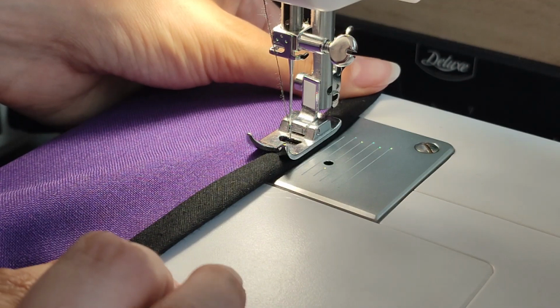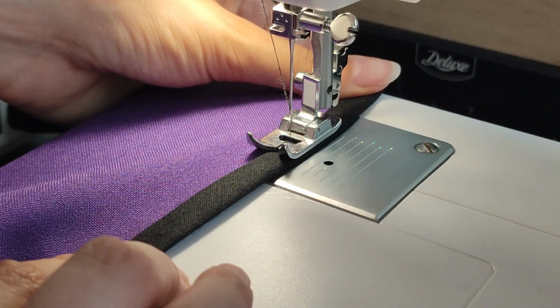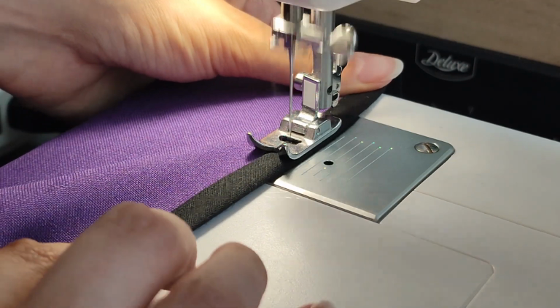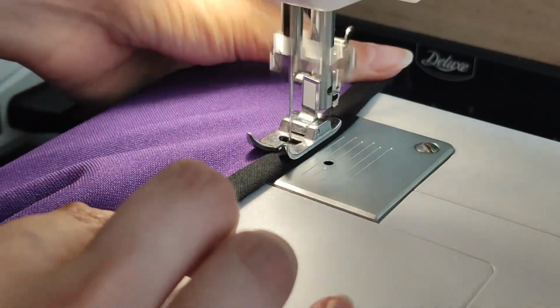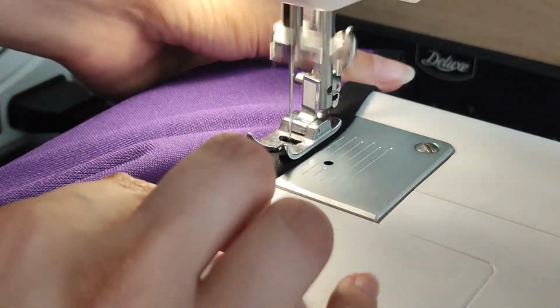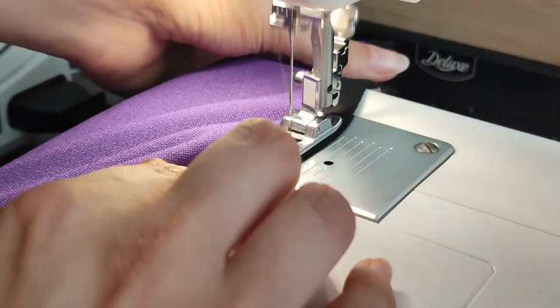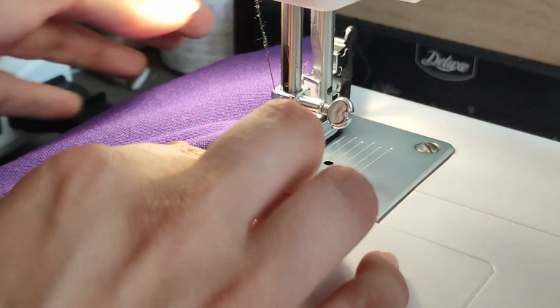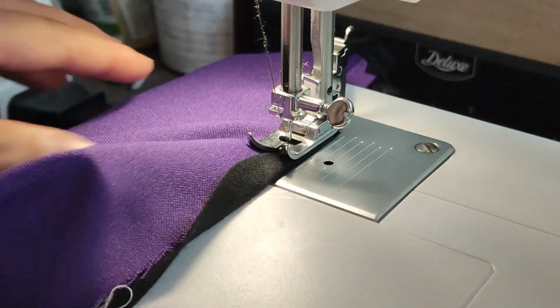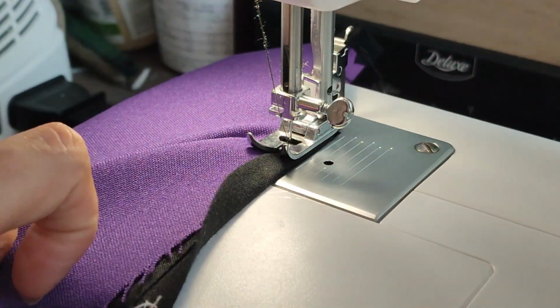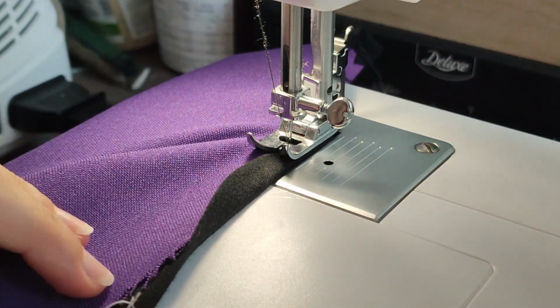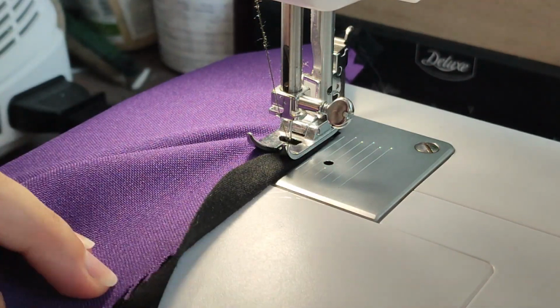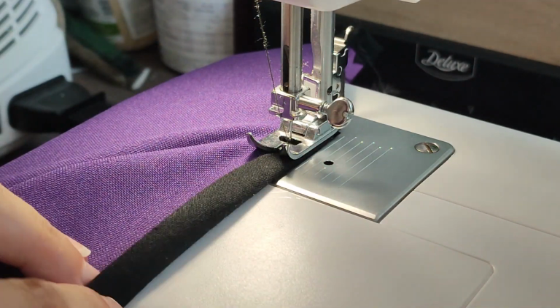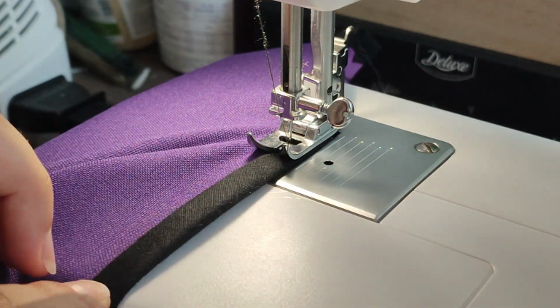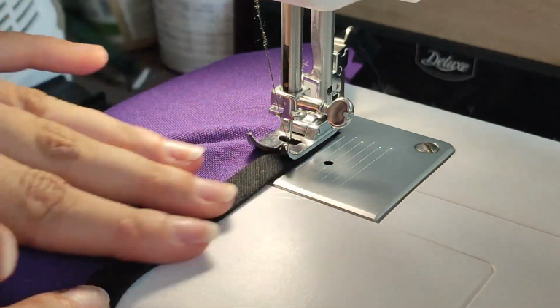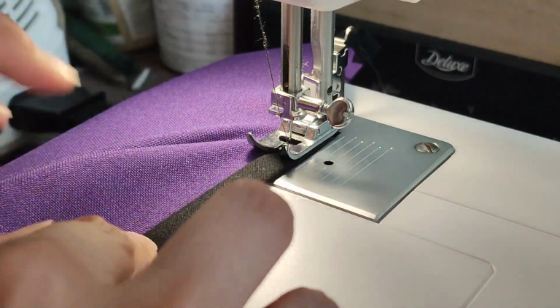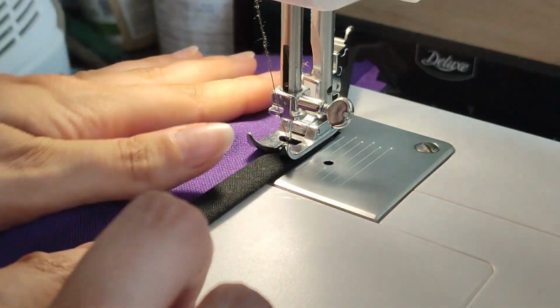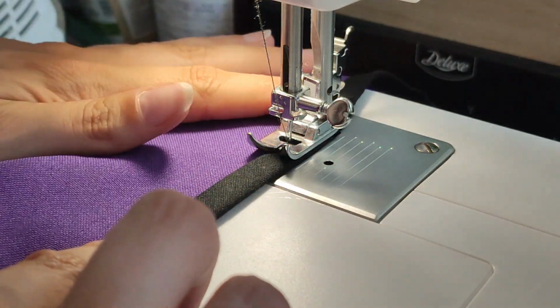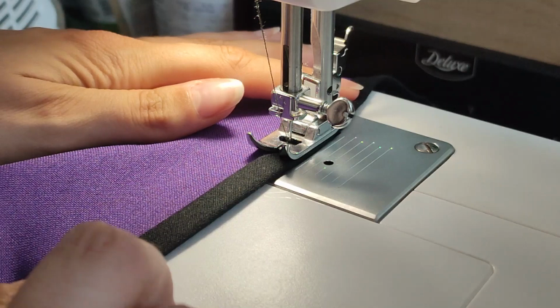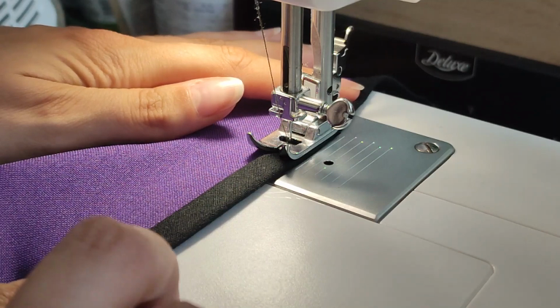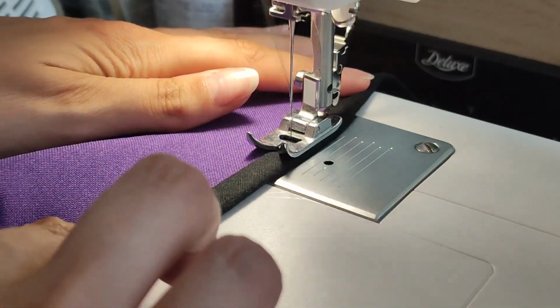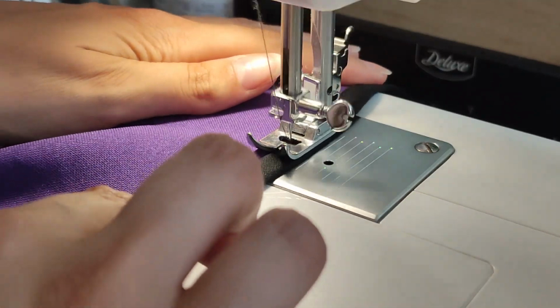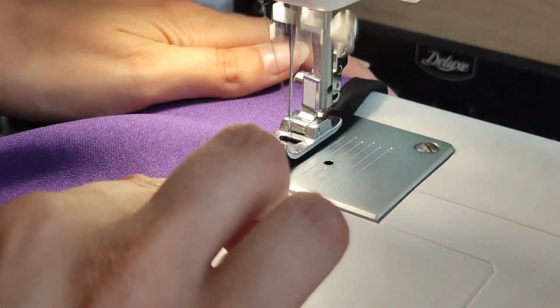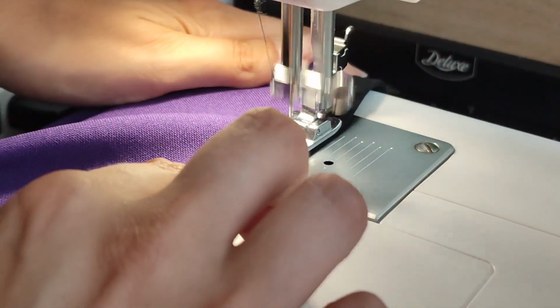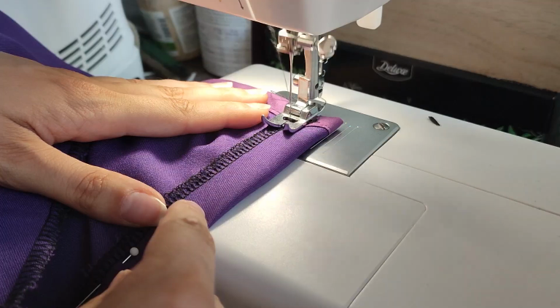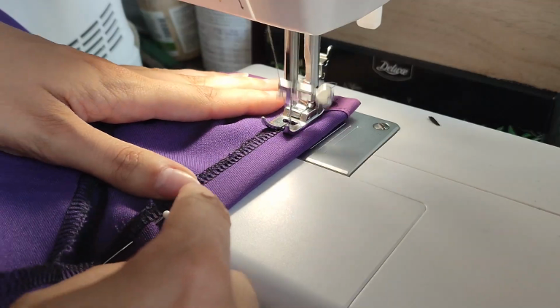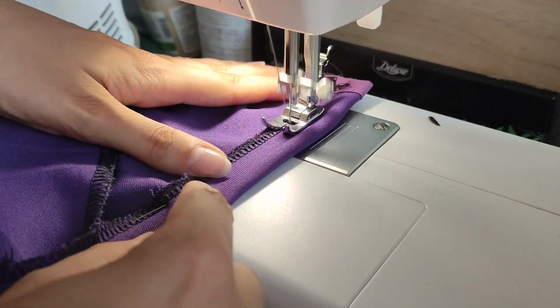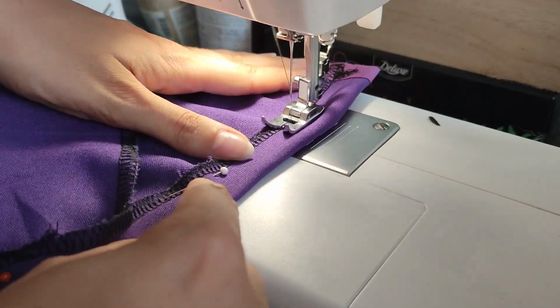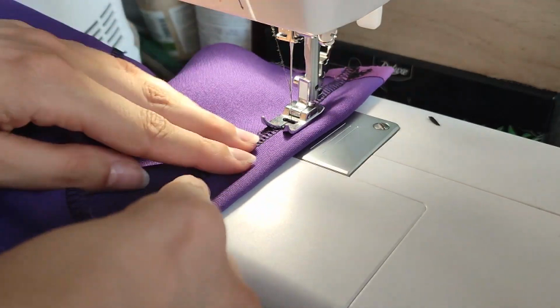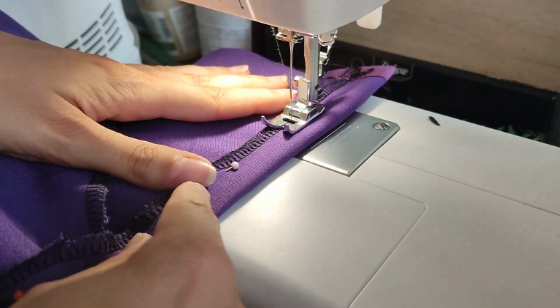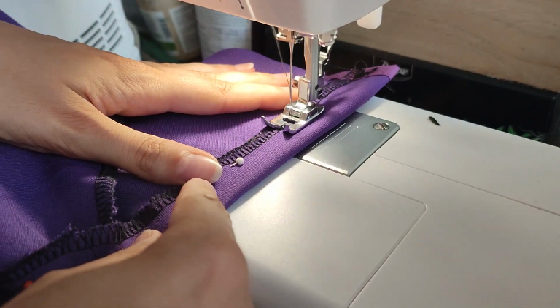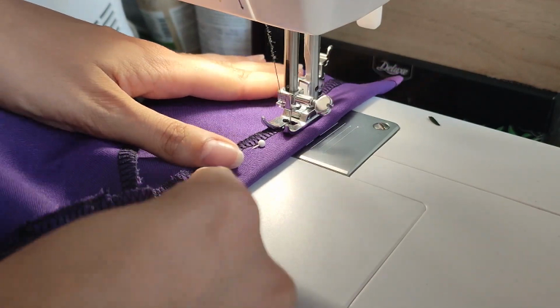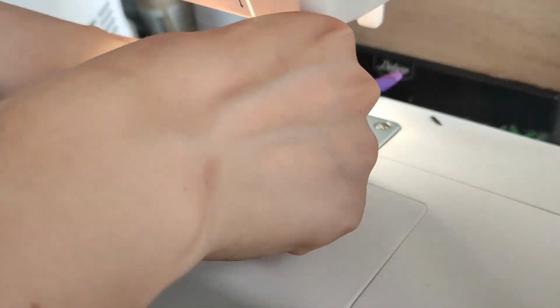After that, I'm sewing black bias on the bottom of the skirt, and creating a pocket of 2cm for the waist string to go through.